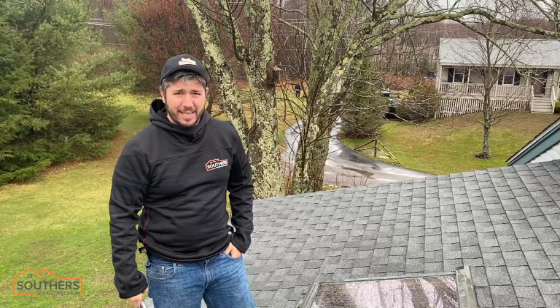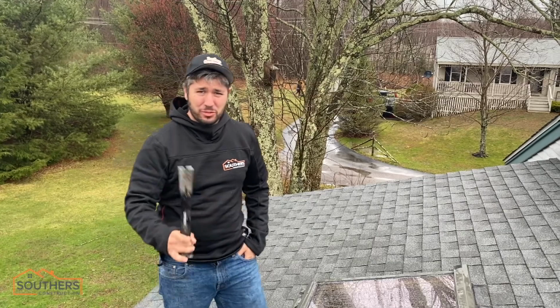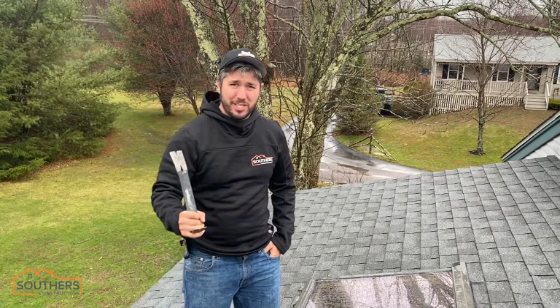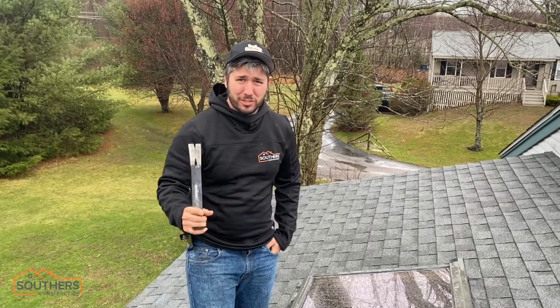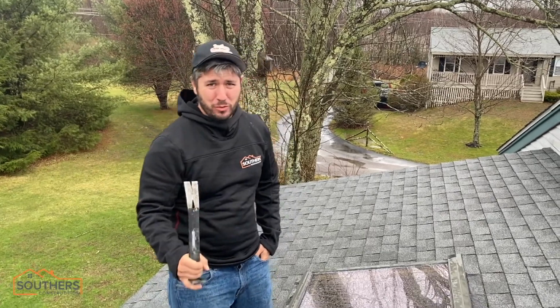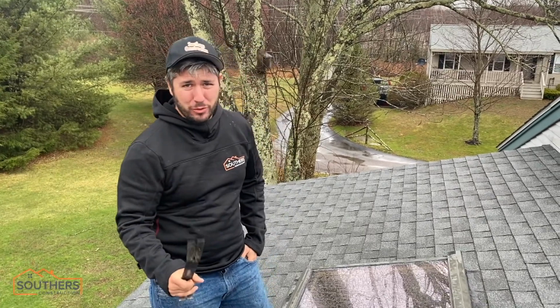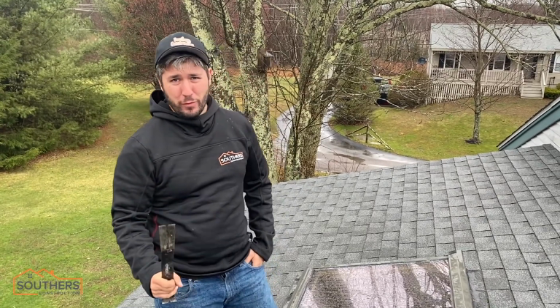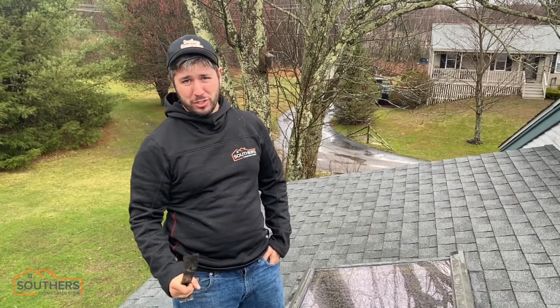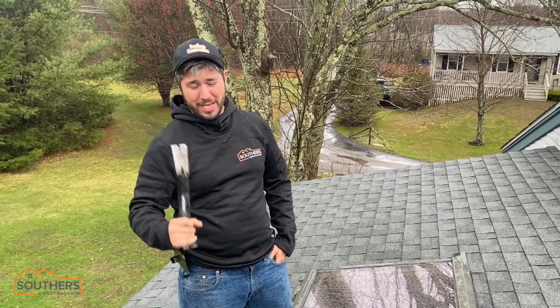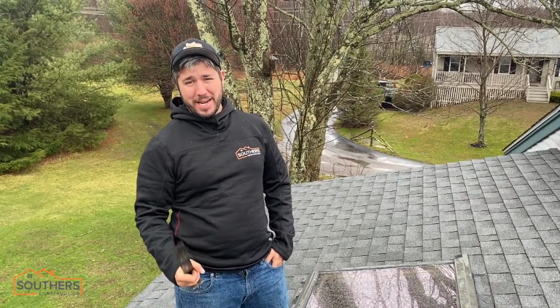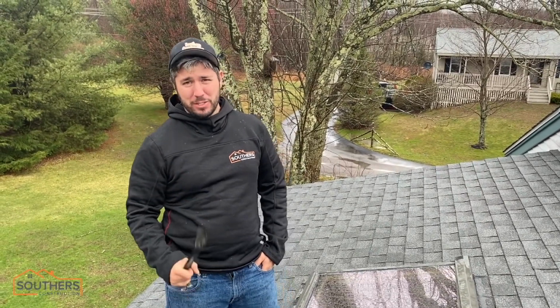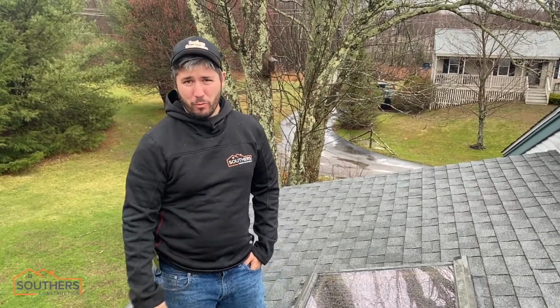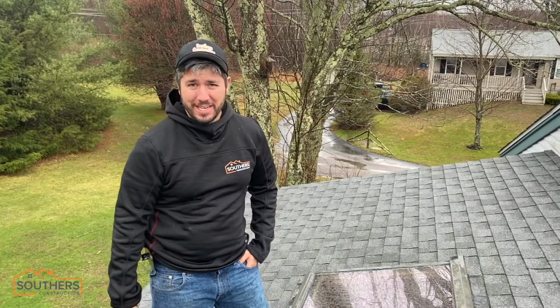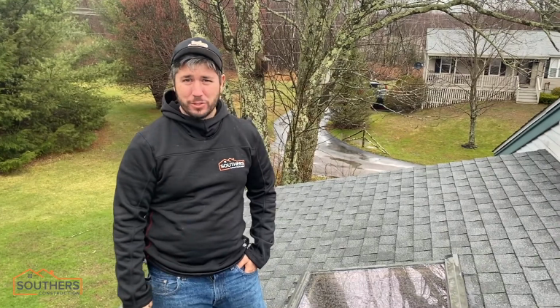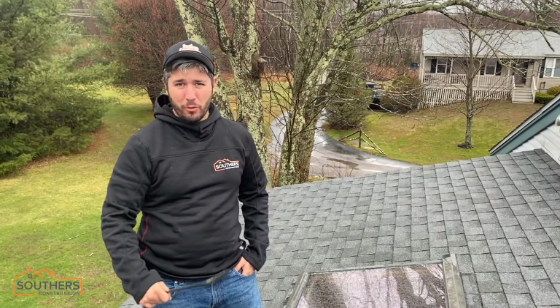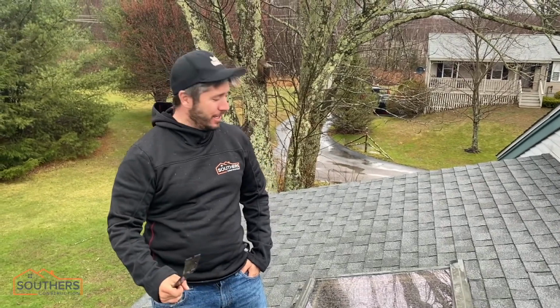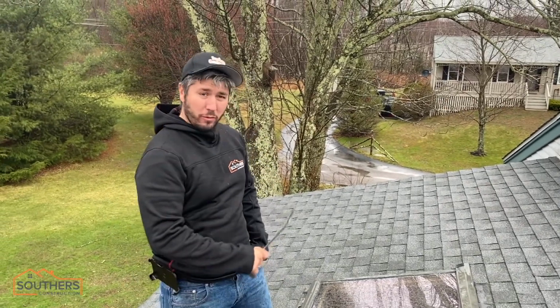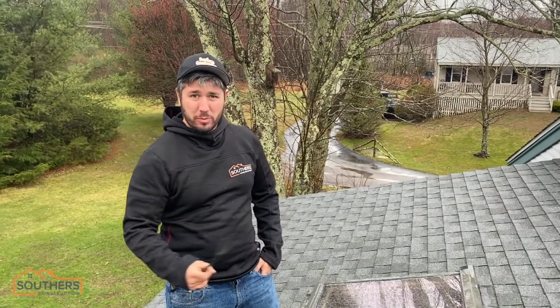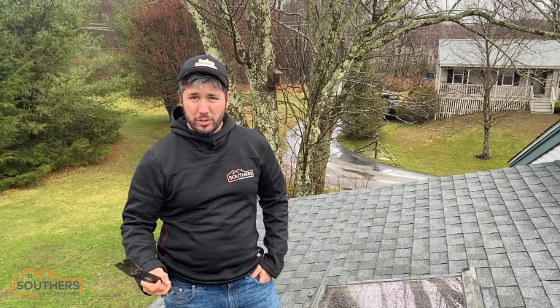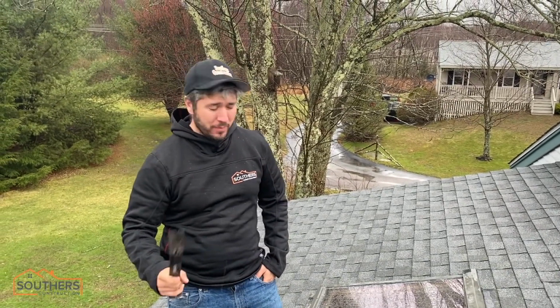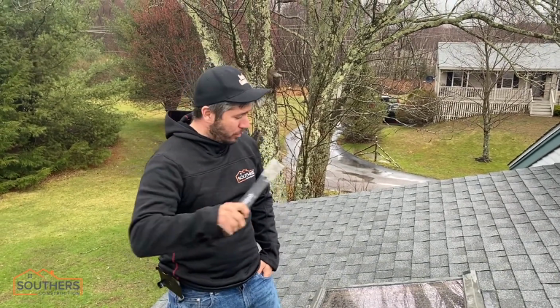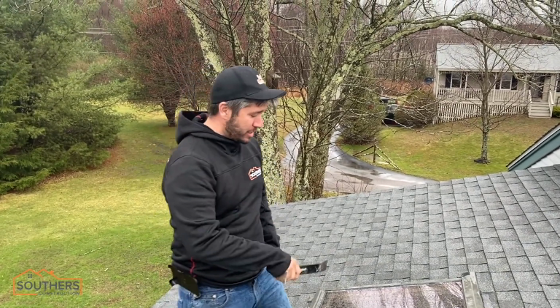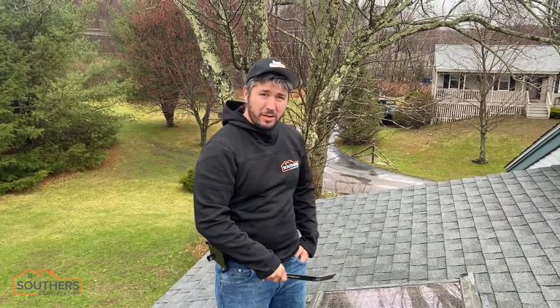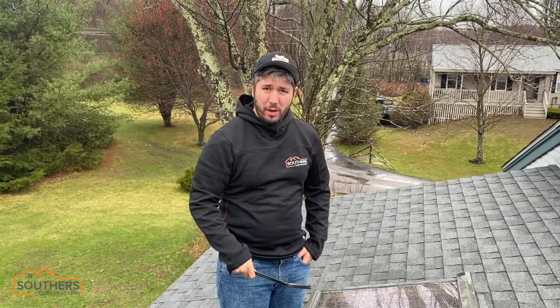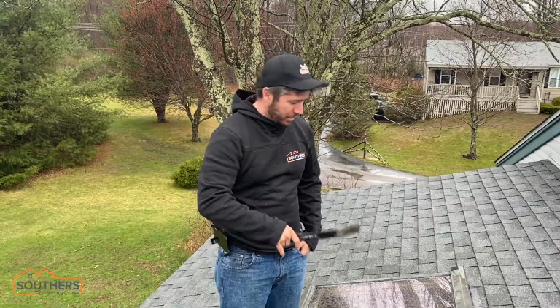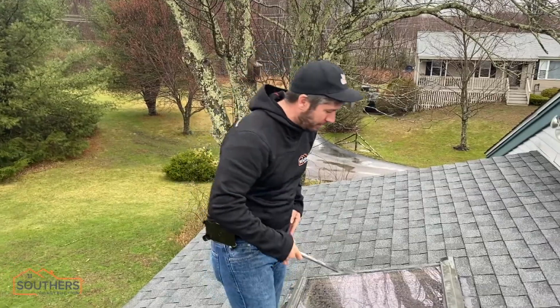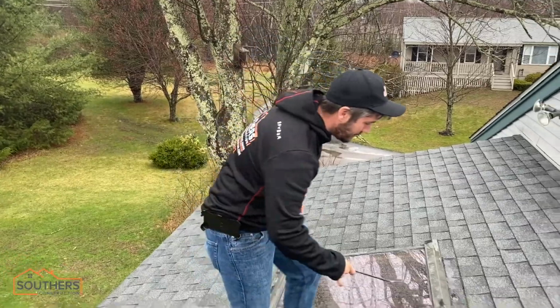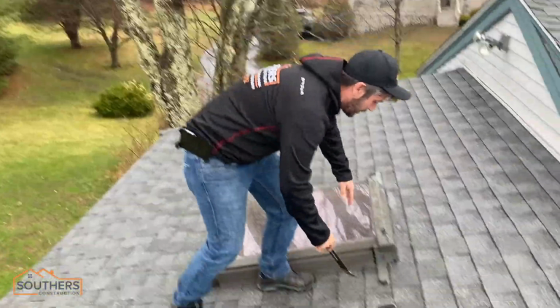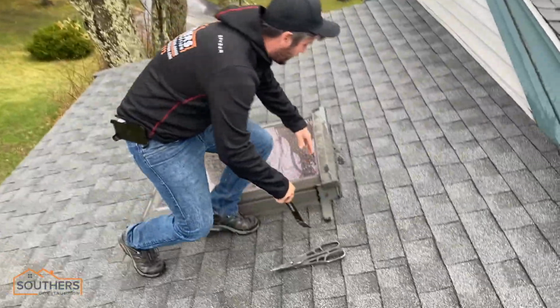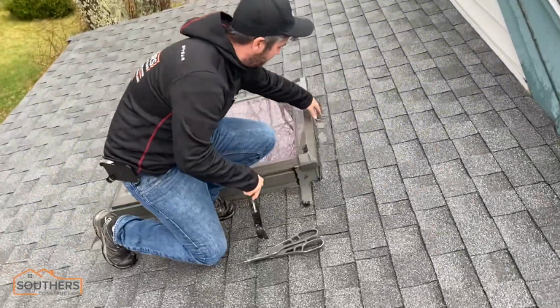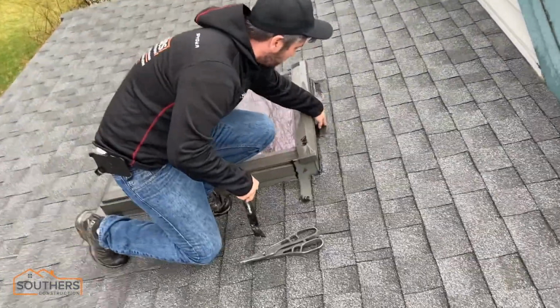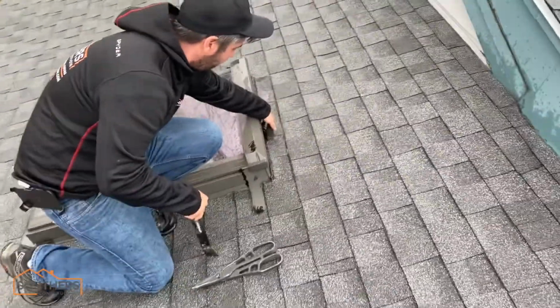Hey guys, it's Ricky Southern, Southern Construction. We're out doing the free repairs this week. Monday happens to be a rainy day, which is pouring in all over the place, but we're out here doing them. We're at a skylight right now, and if you take a look down here, you can see that the water's pooling right here.